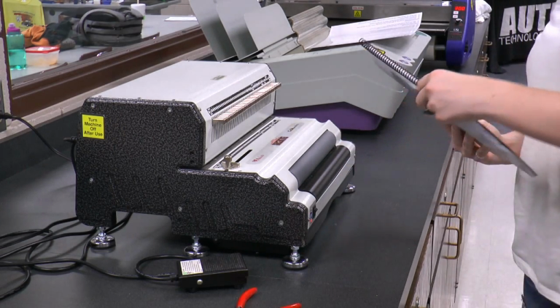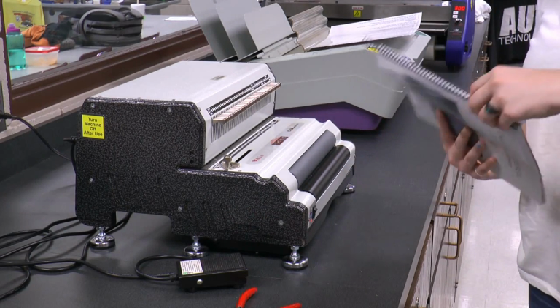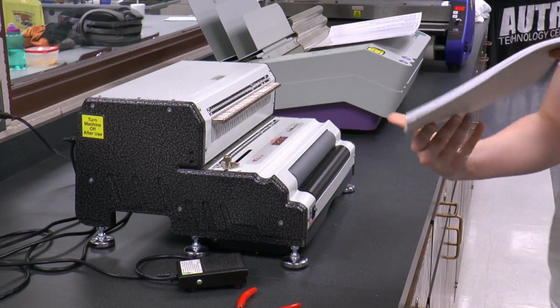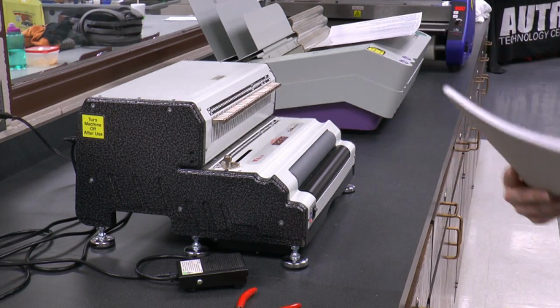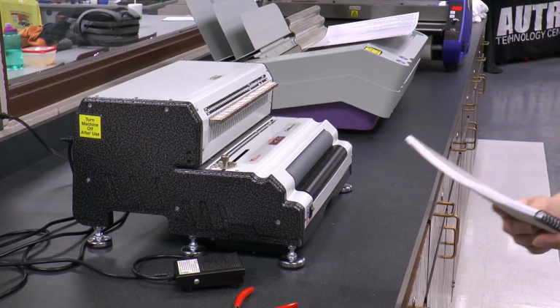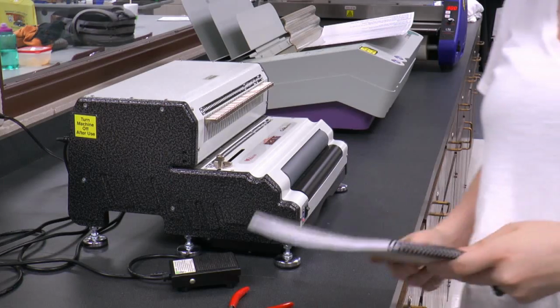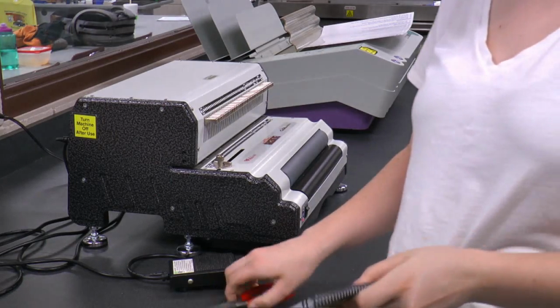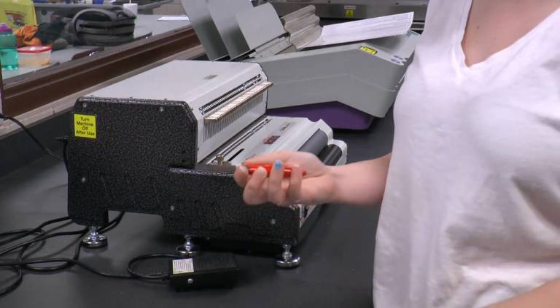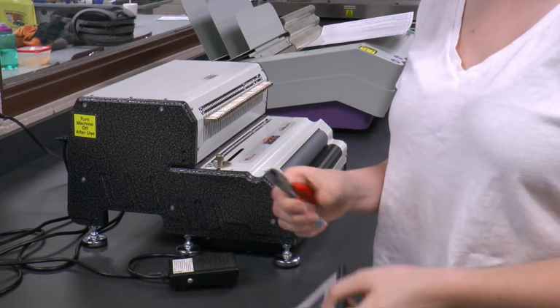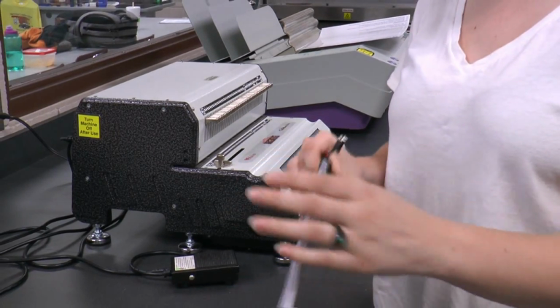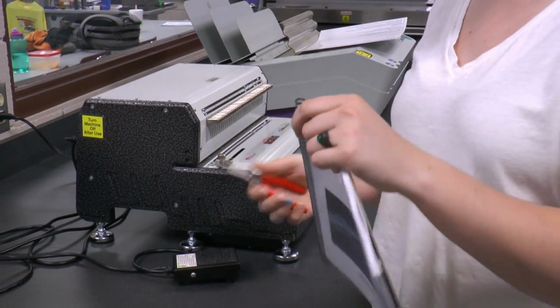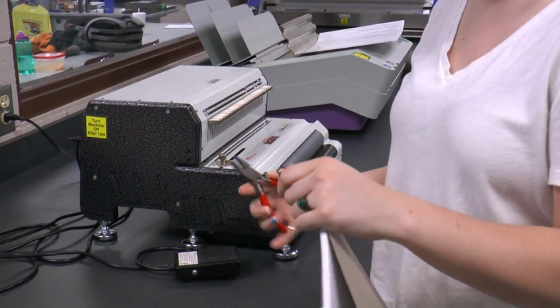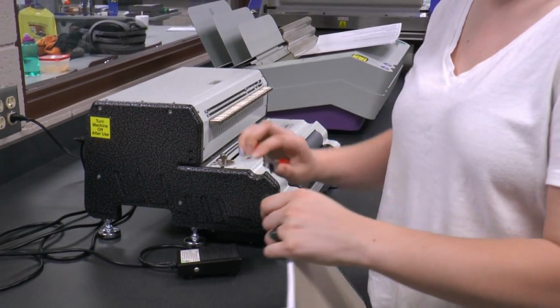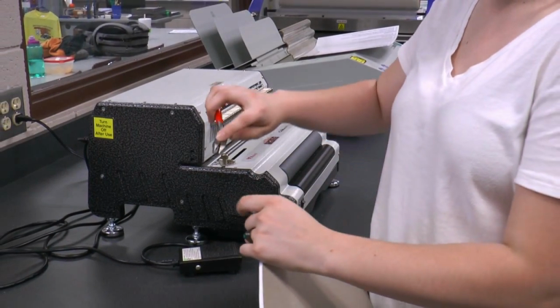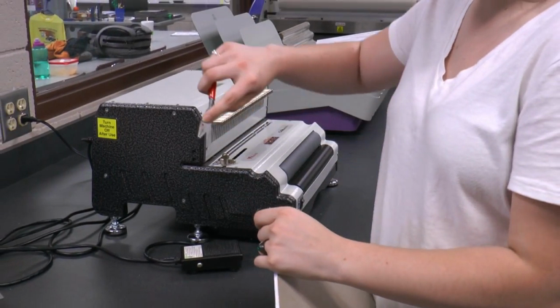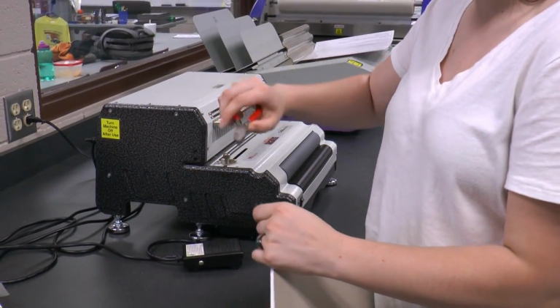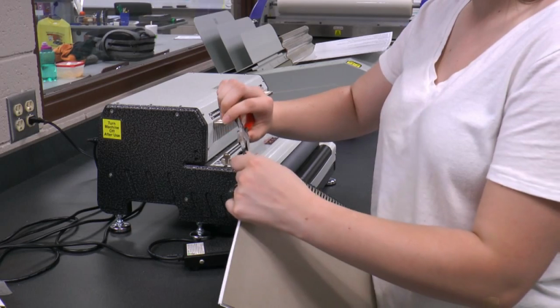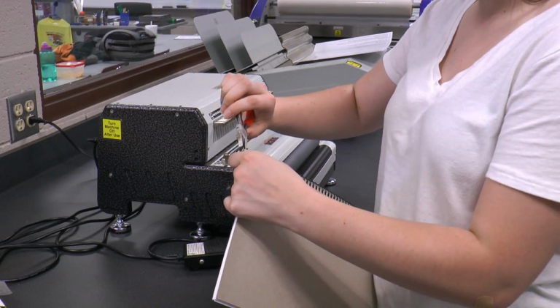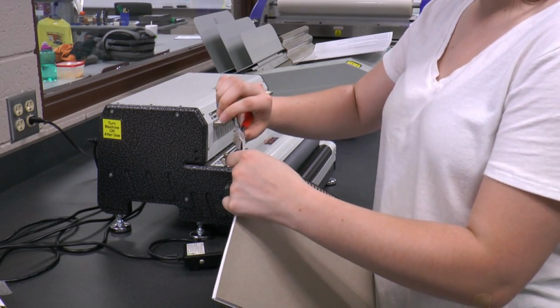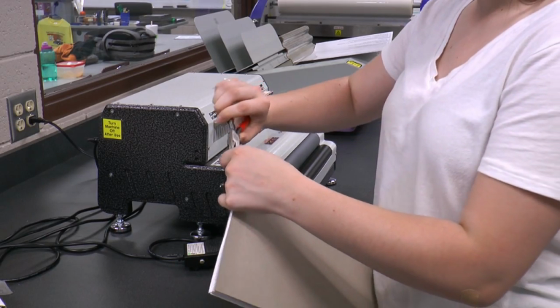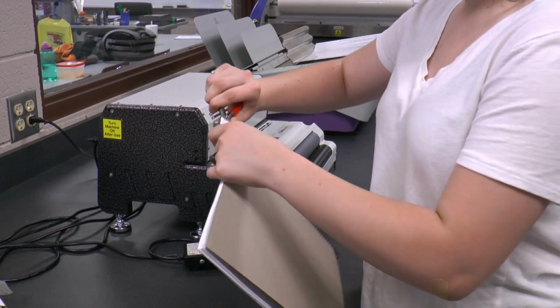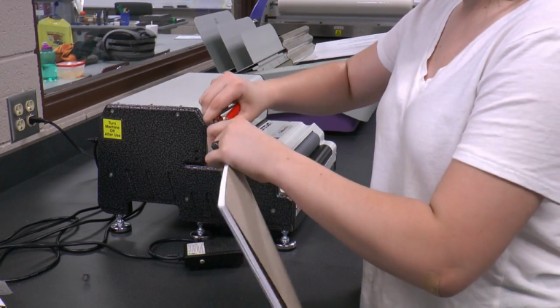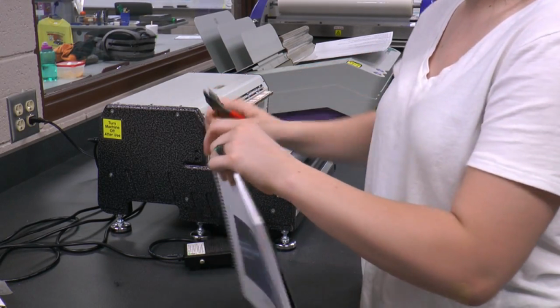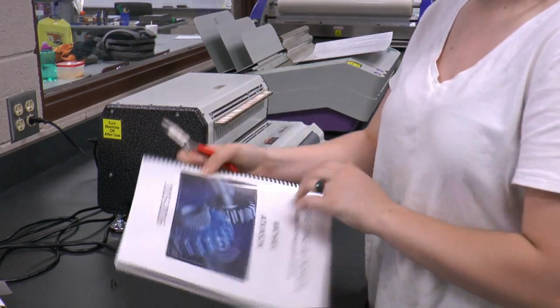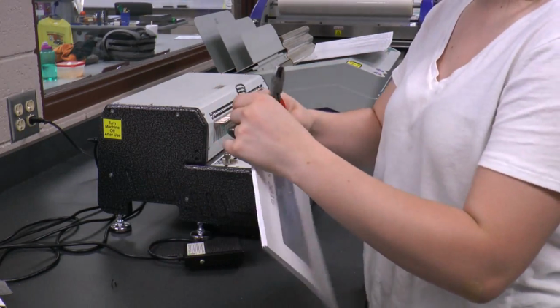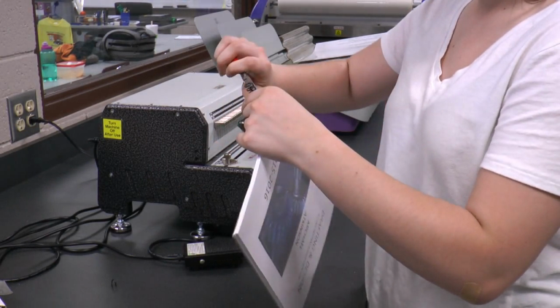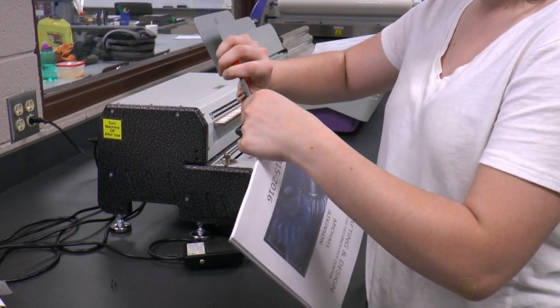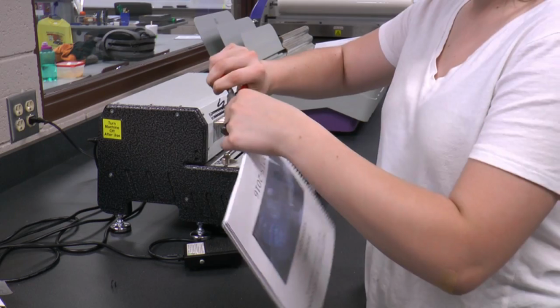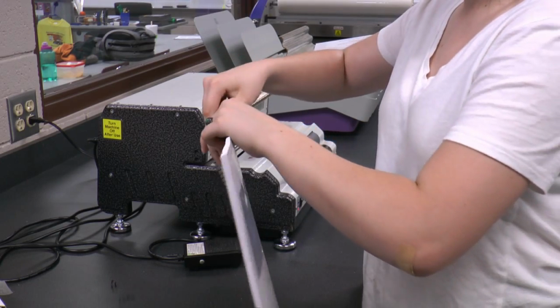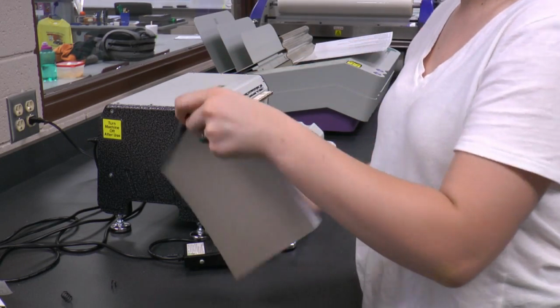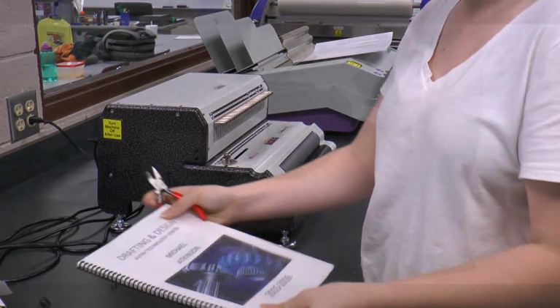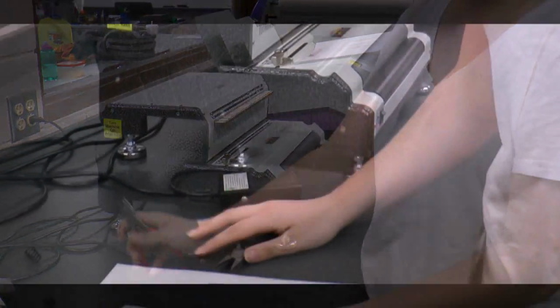After you have it run through, you want to come over and use this — it's called a crimper. The easiest way, in my opinion, is to make sure you have this red dot right here facing you. Then you clip down and you twist a little bit on both ends, and then you have your notebook.